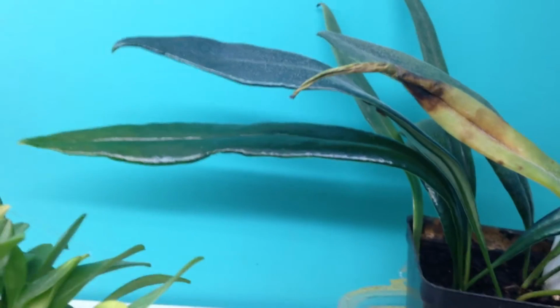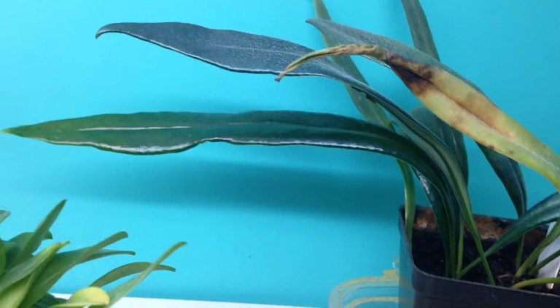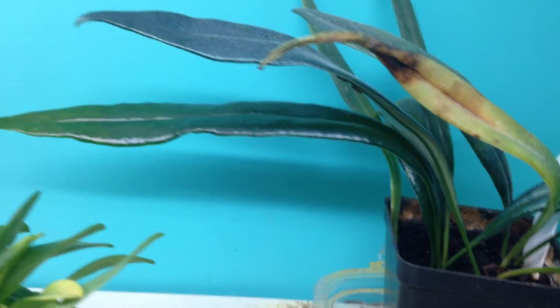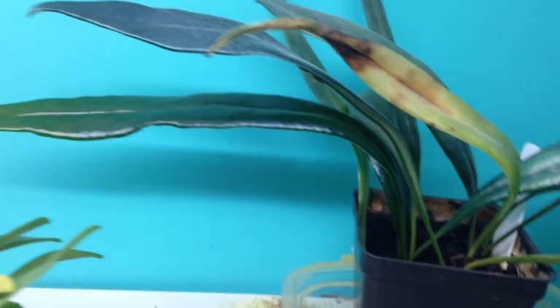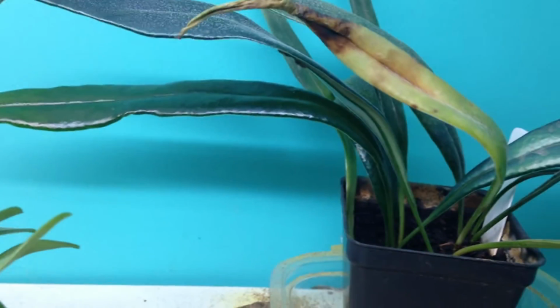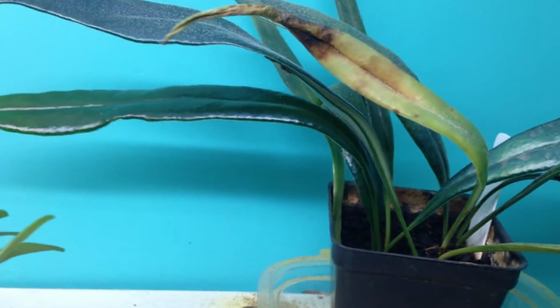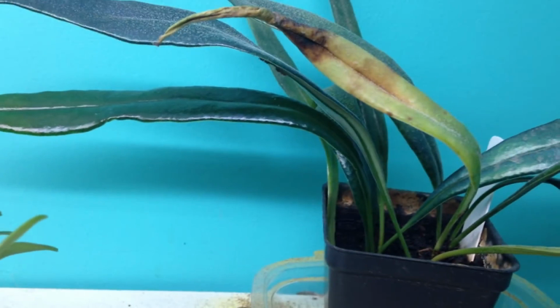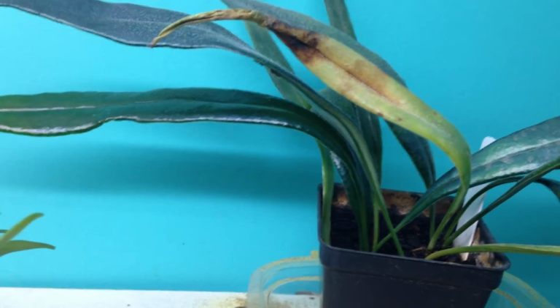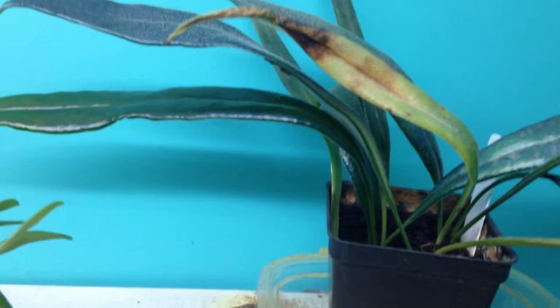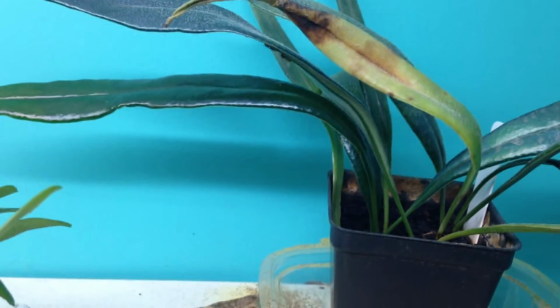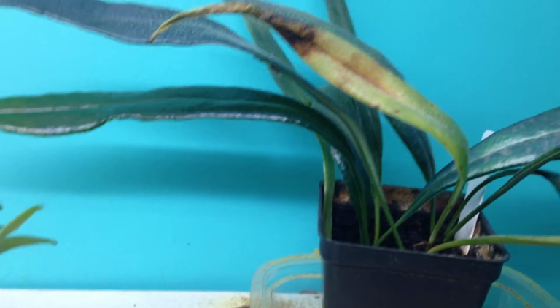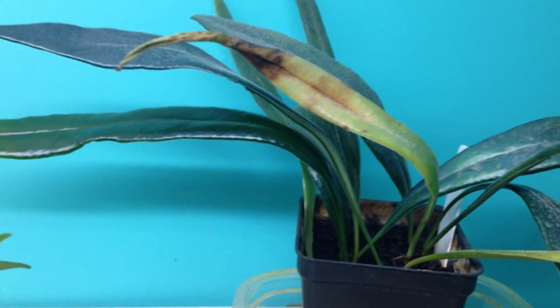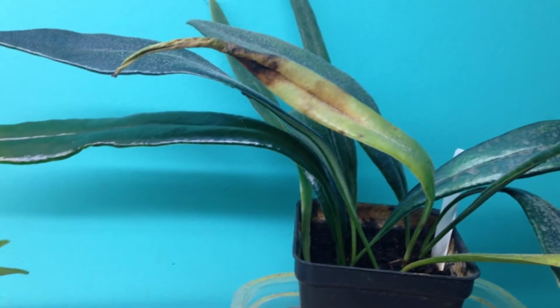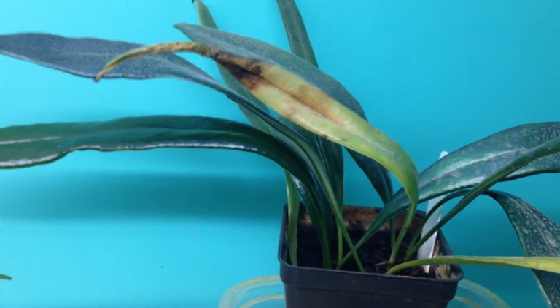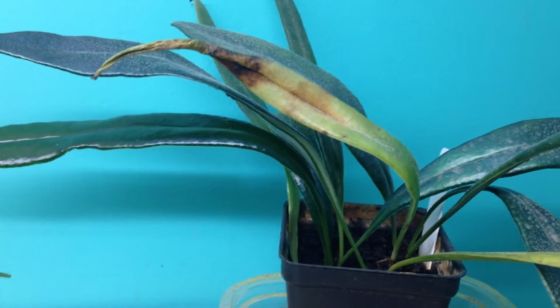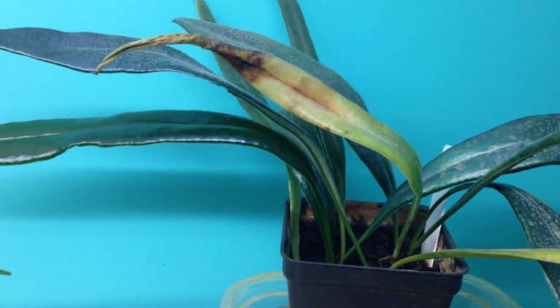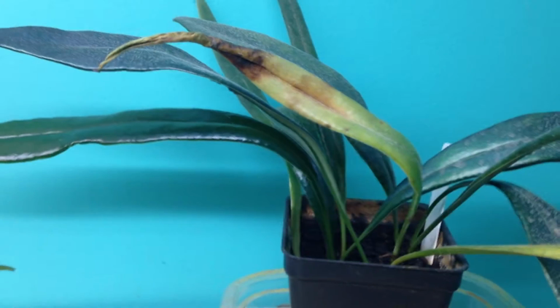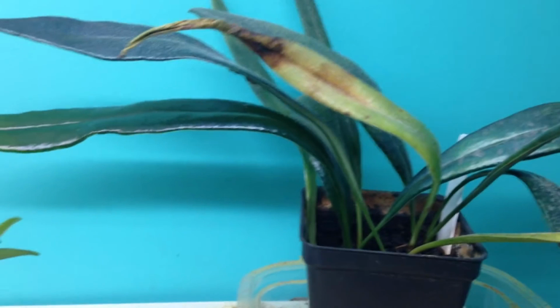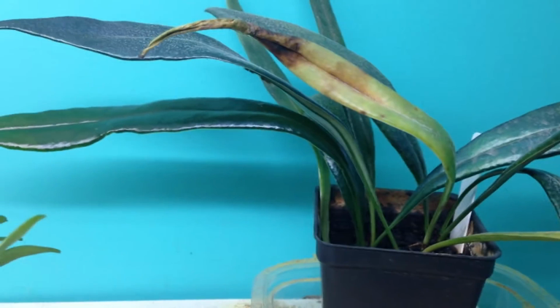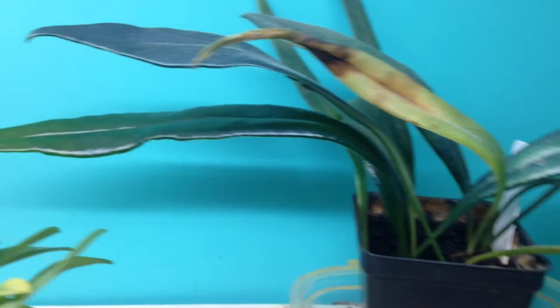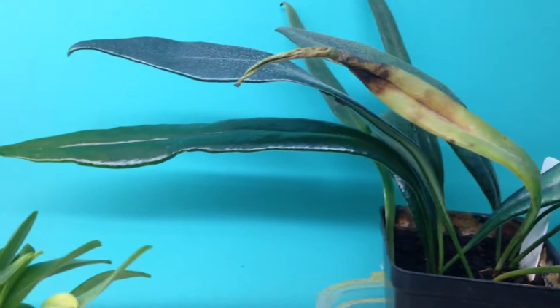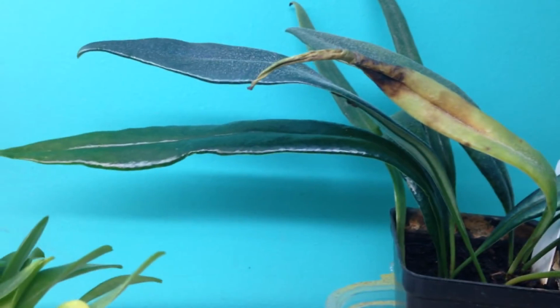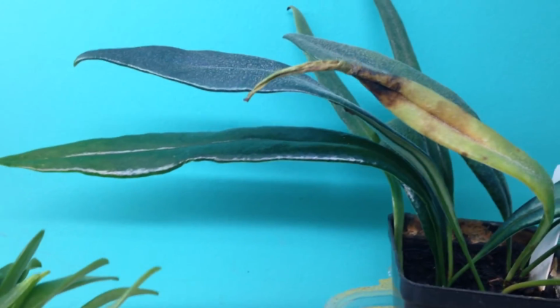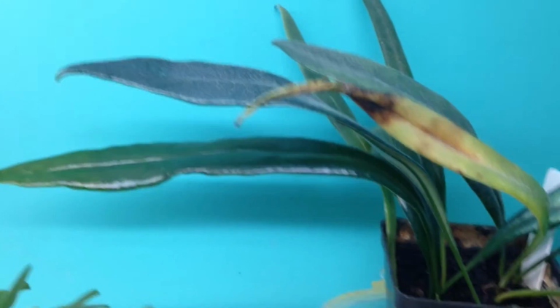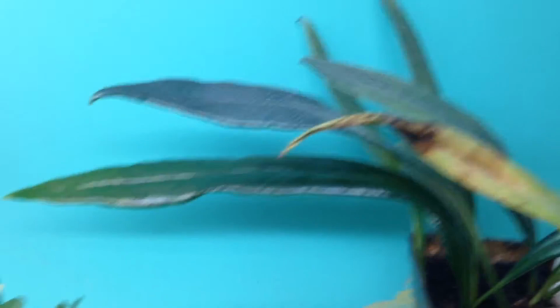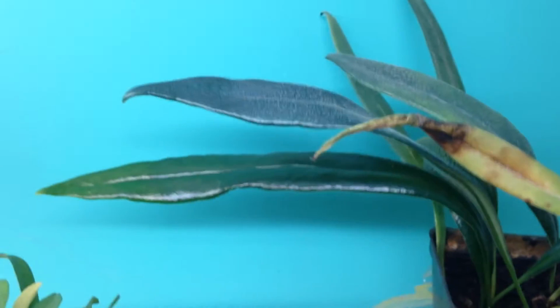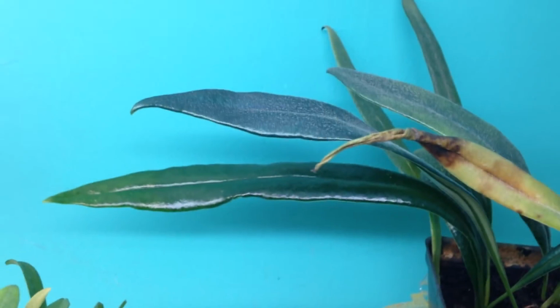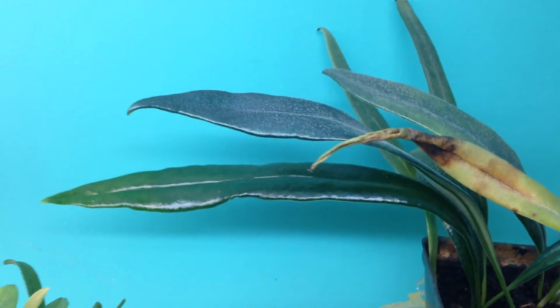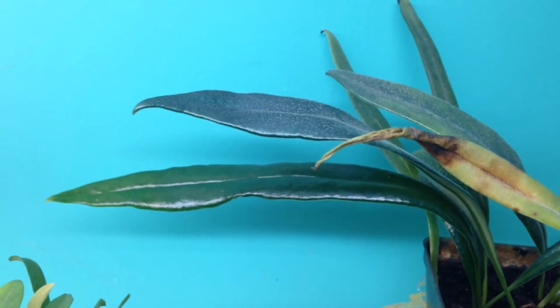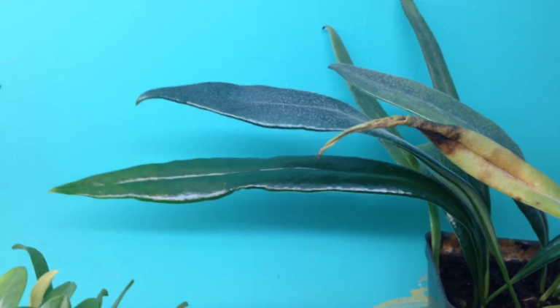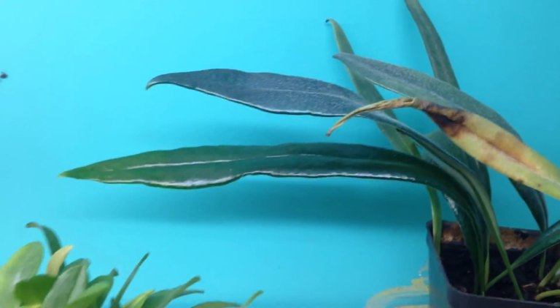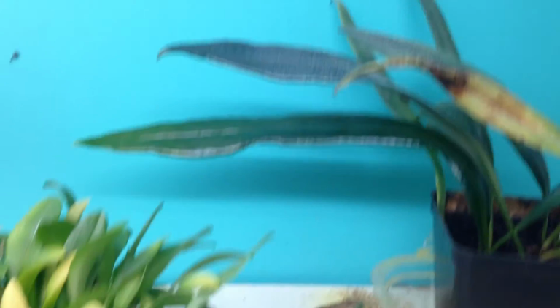Here's my blue fern, Microsorum Thailandicum. Very blue. See how blue it is against the blue background?